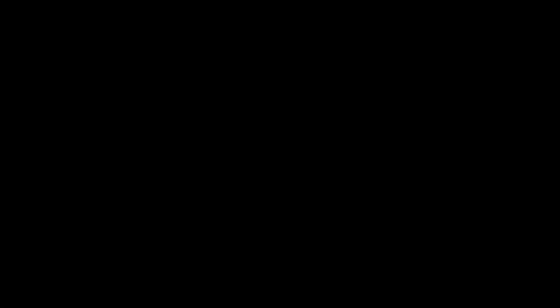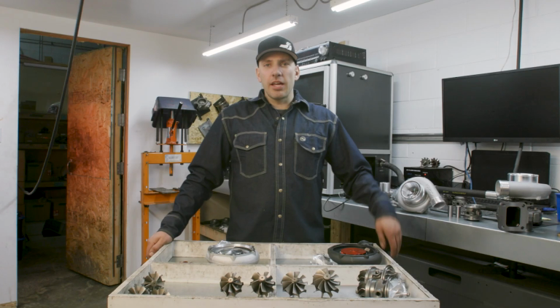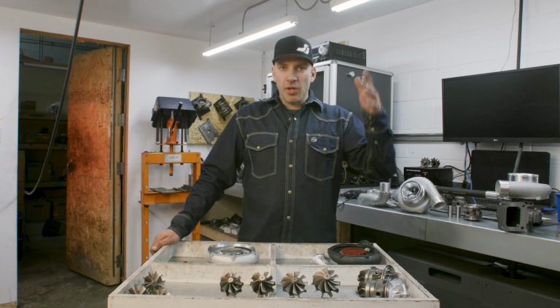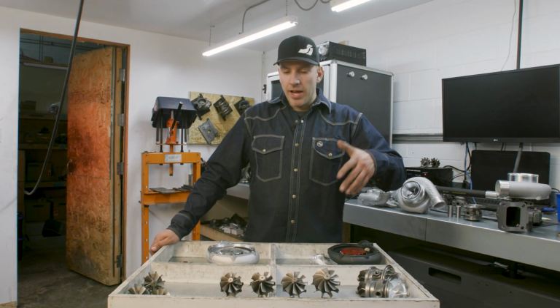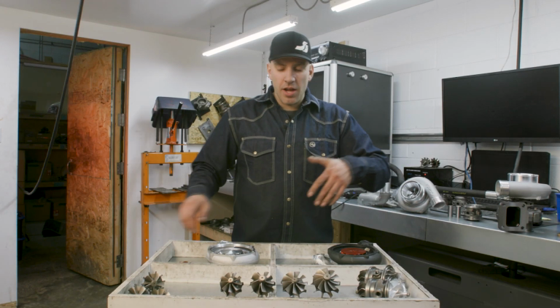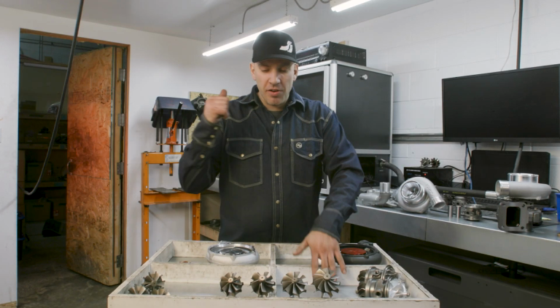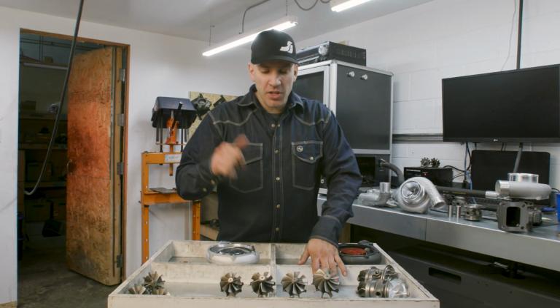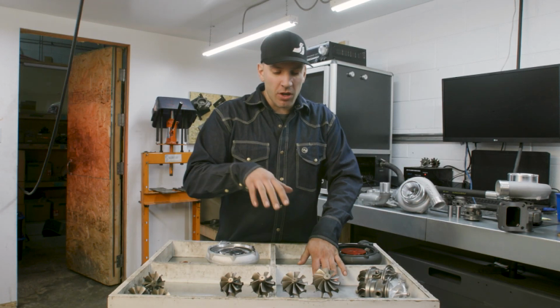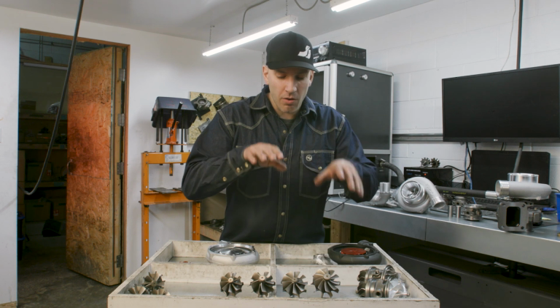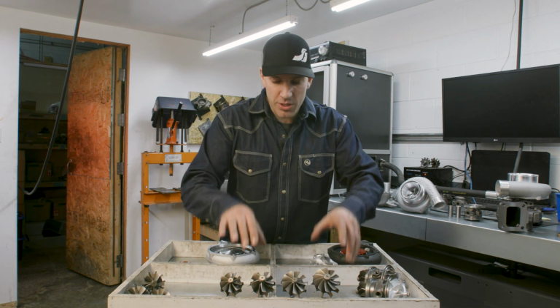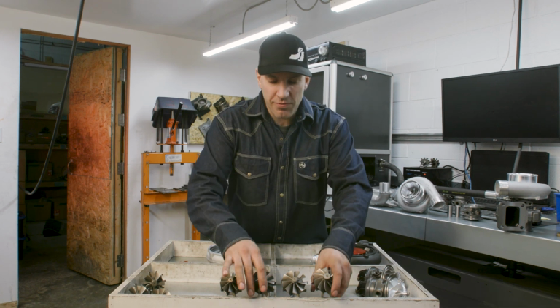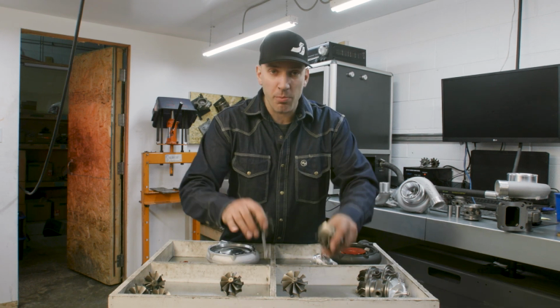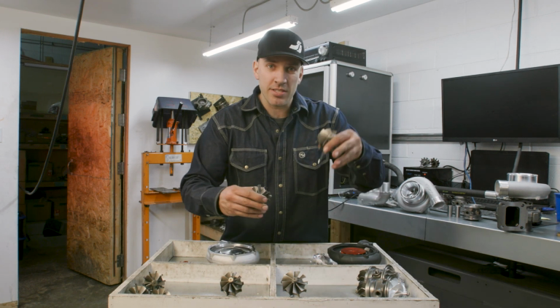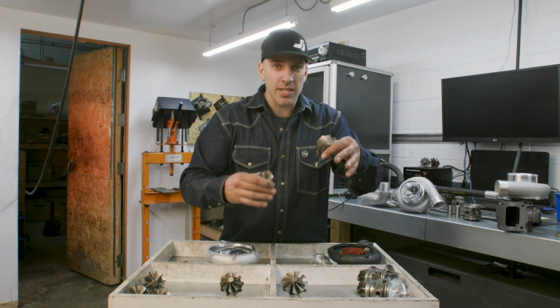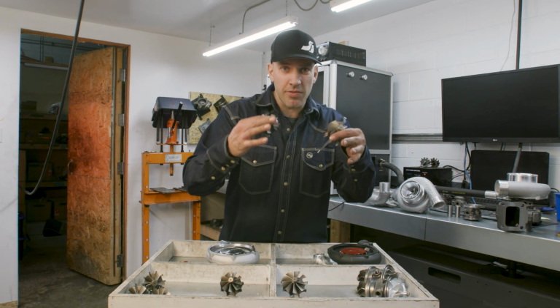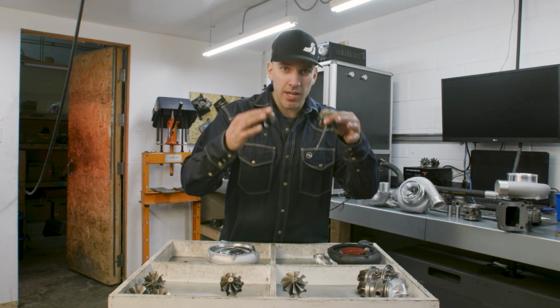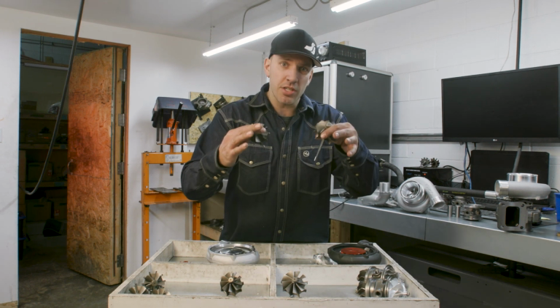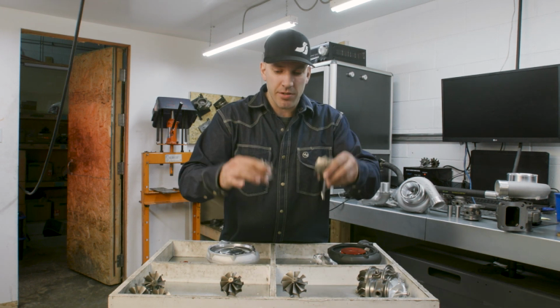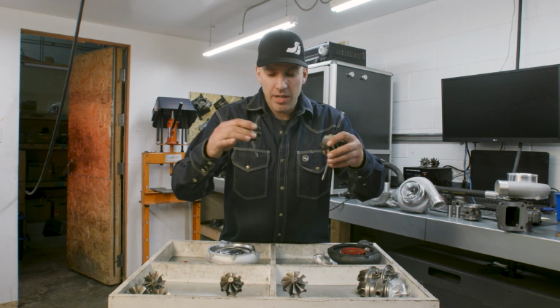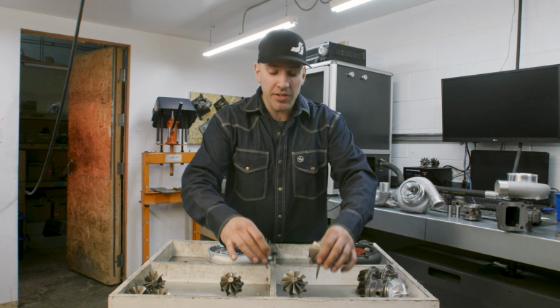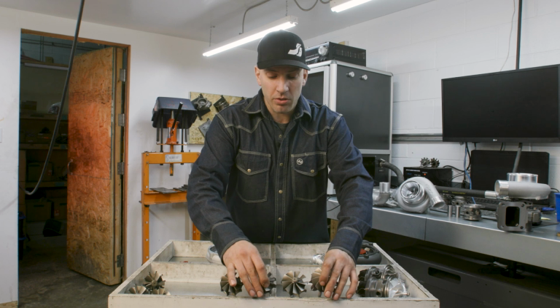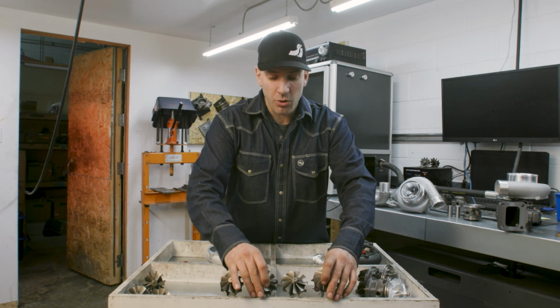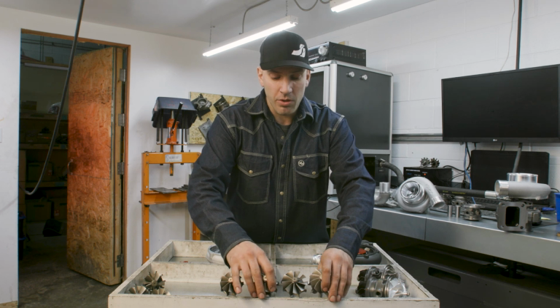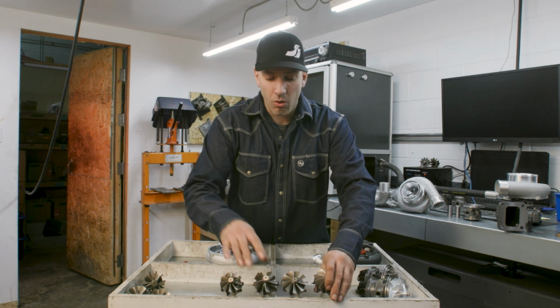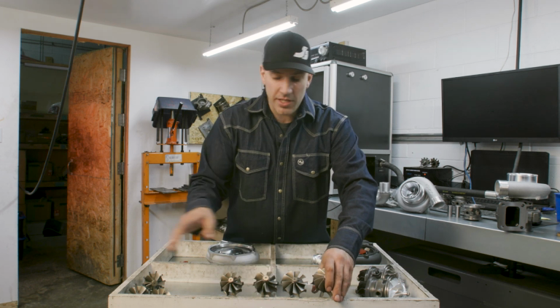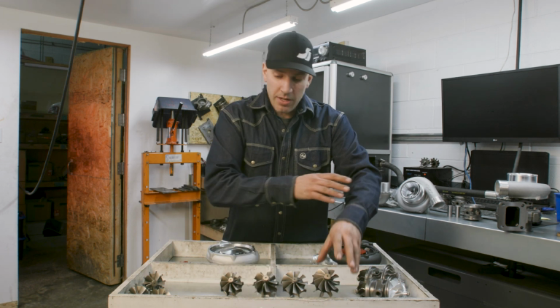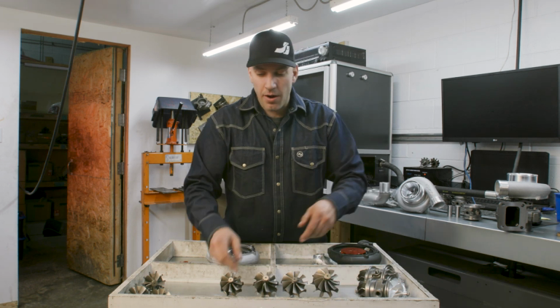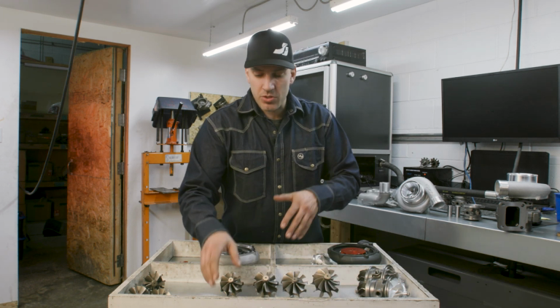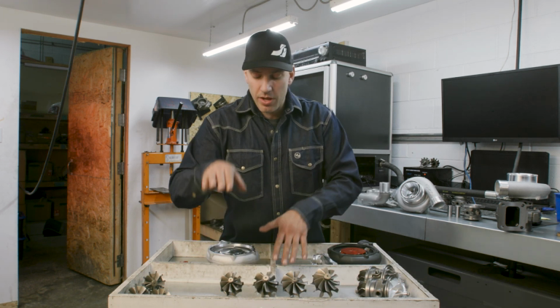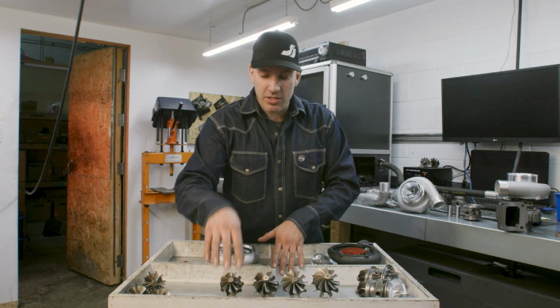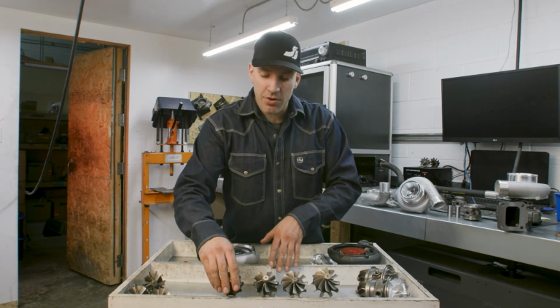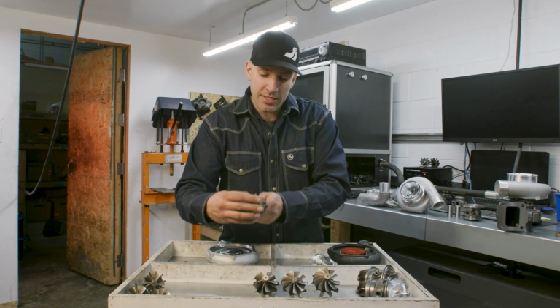Hey guys, welcome back. In the previous video we talked about our specific turbines, the 66 and the 58 in the GT series. In this video we'll talk to you about the whole series.